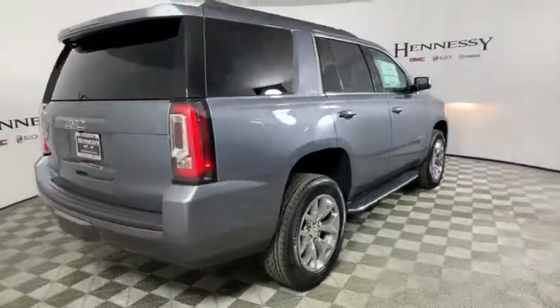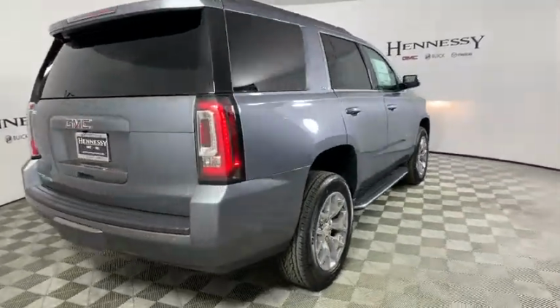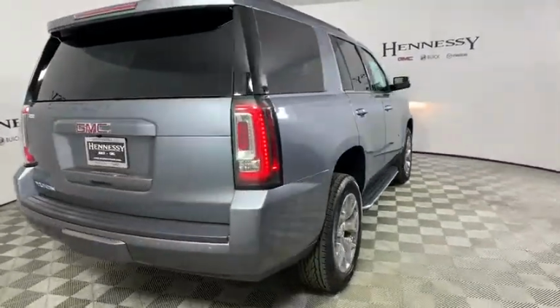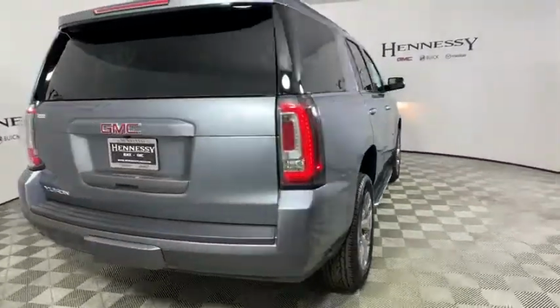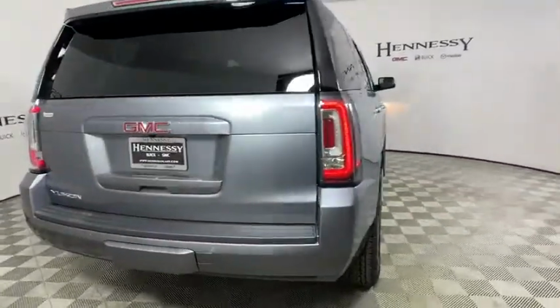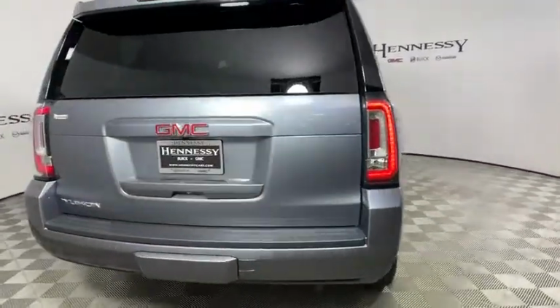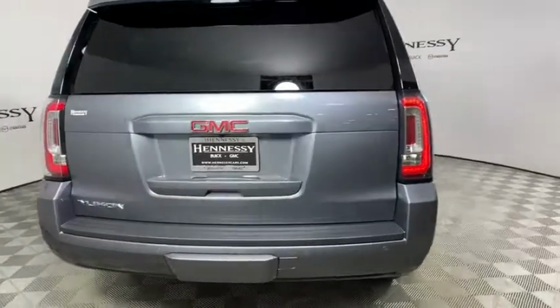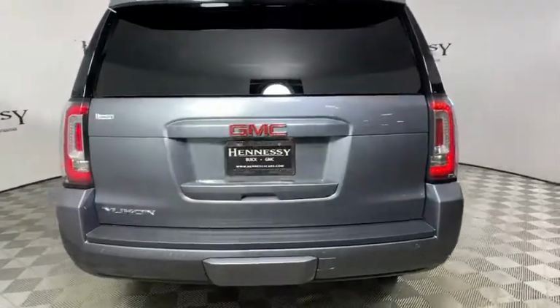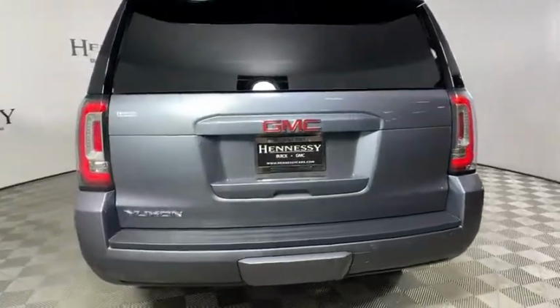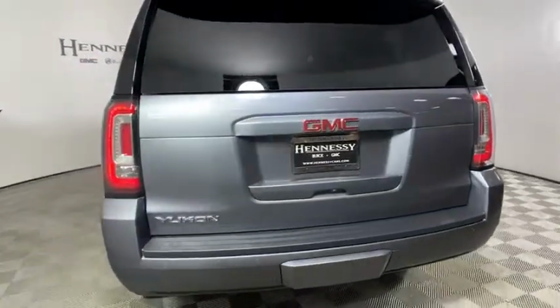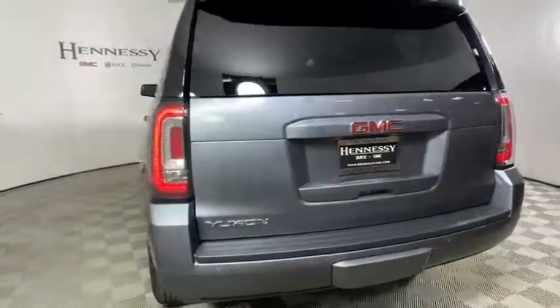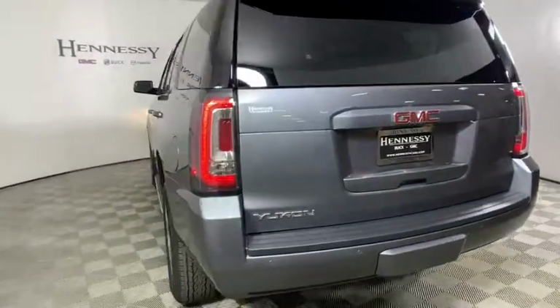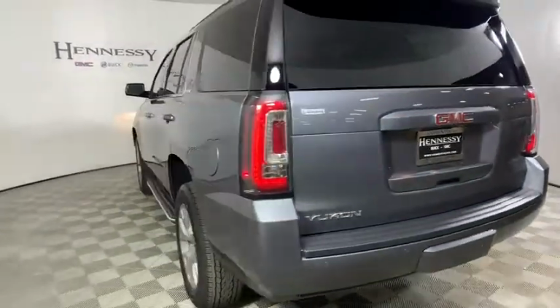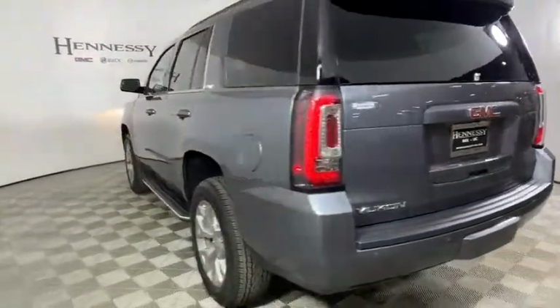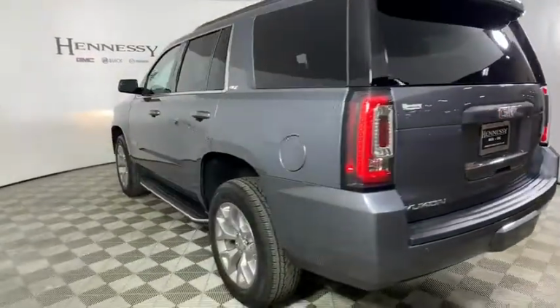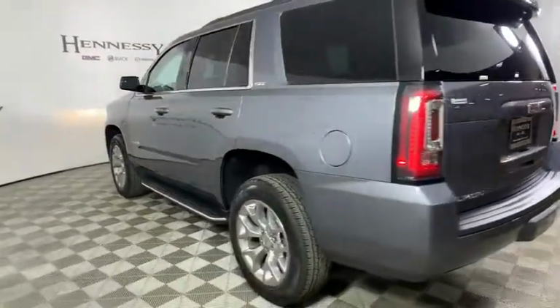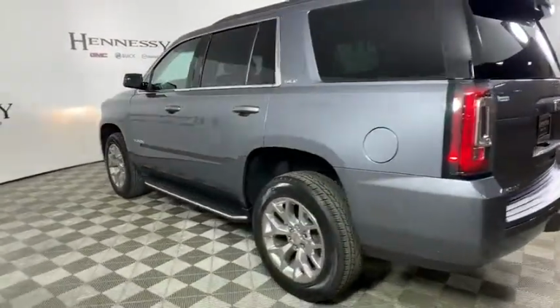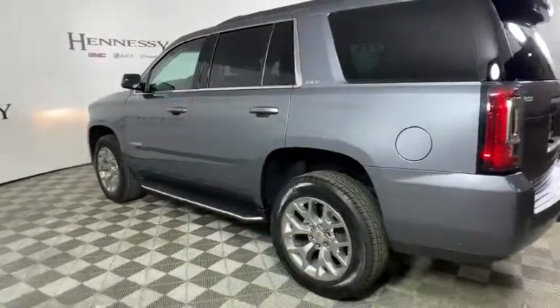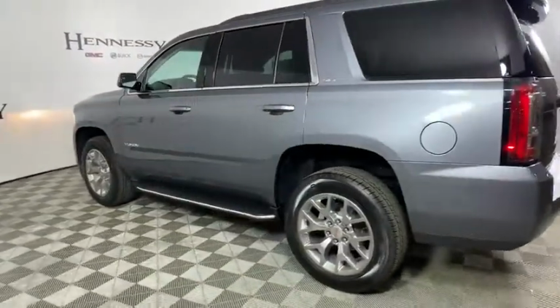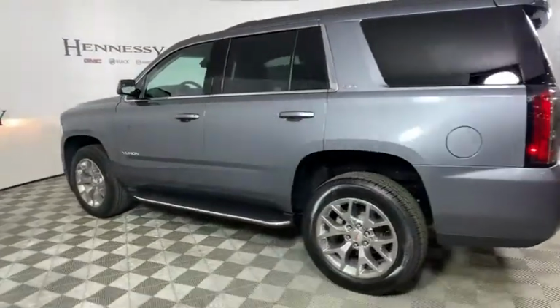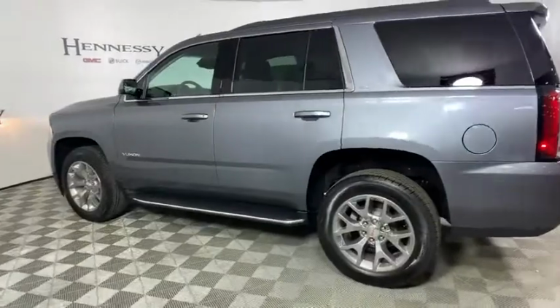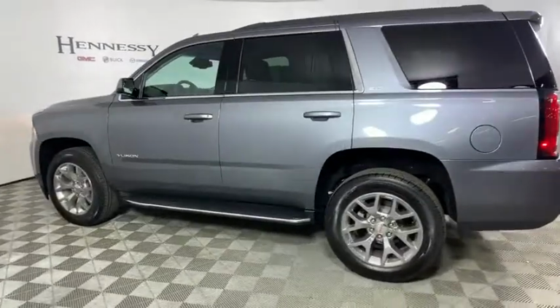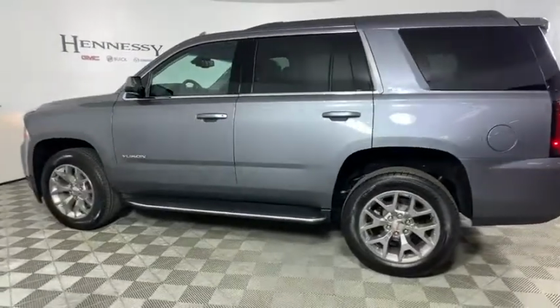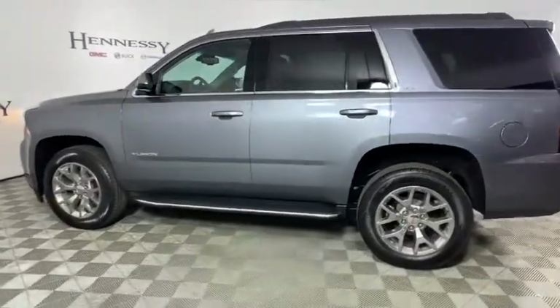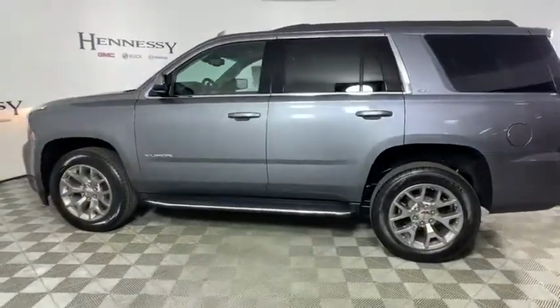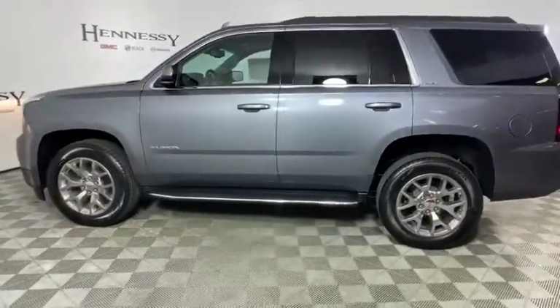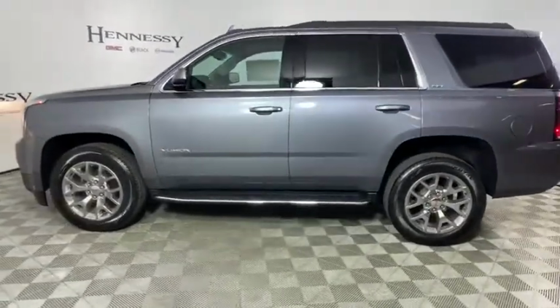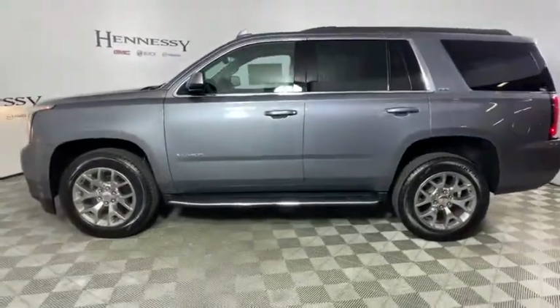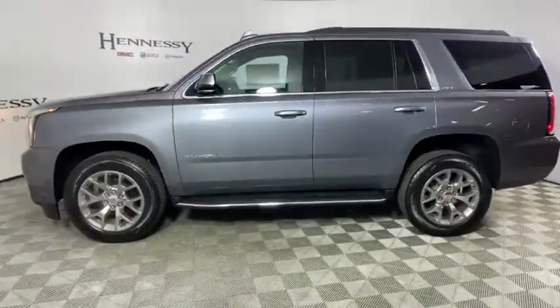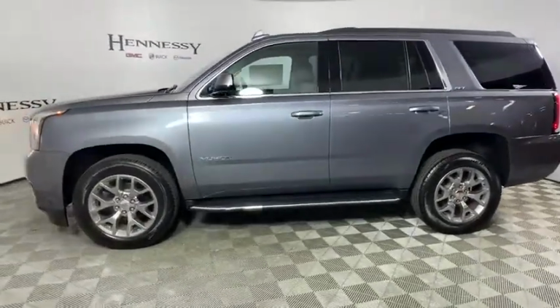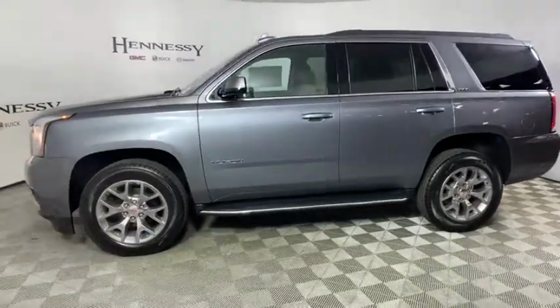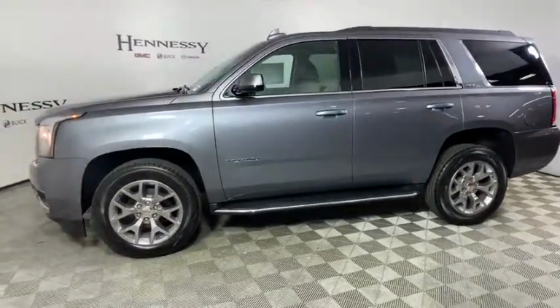Here are some of this vehicle's great options: Bose sound system, traction control, power passenger seat, dual airbags, power steering, four-wheel disc brakes, and auto-dimming rear-view mirror.